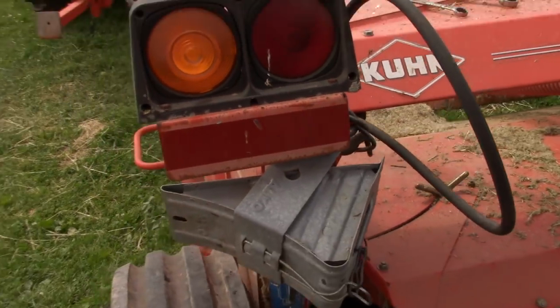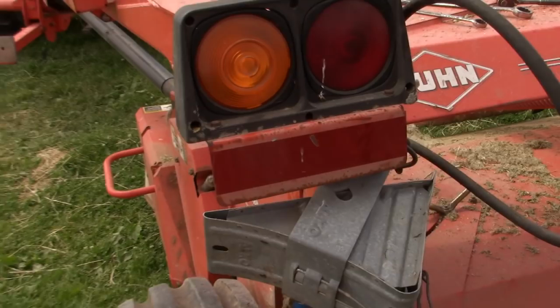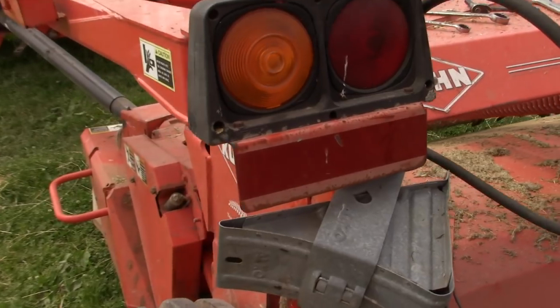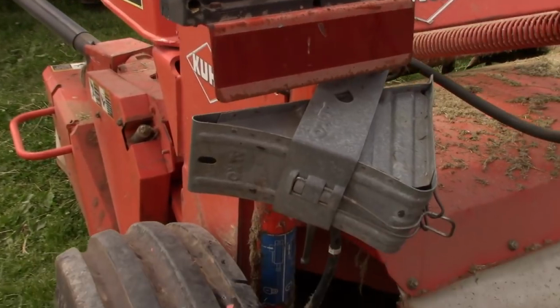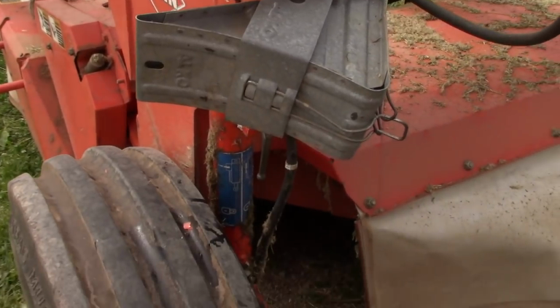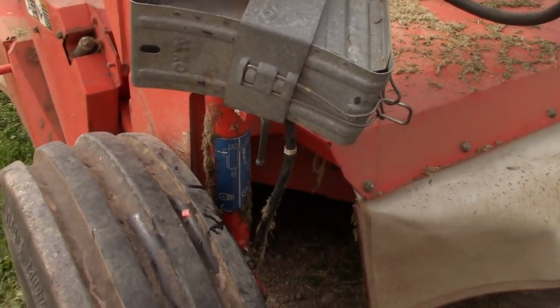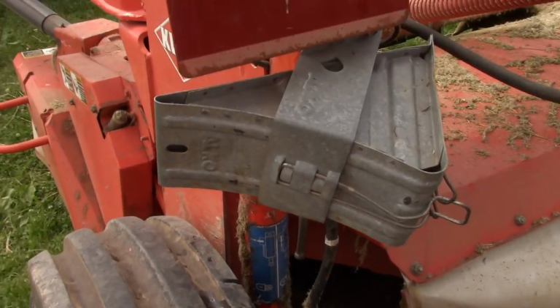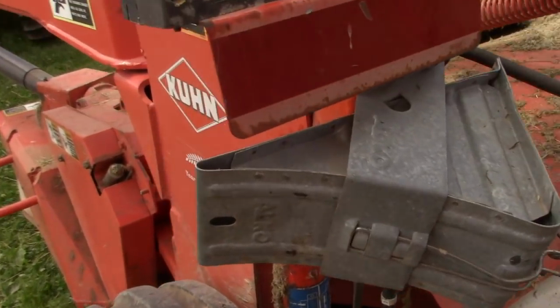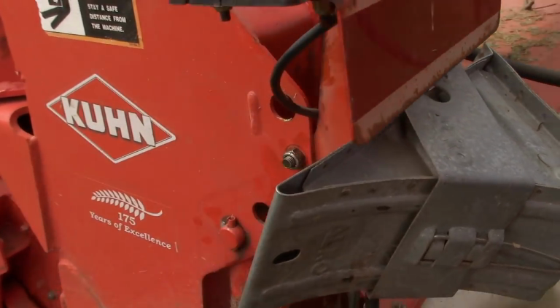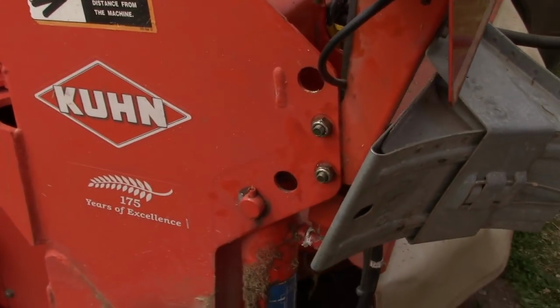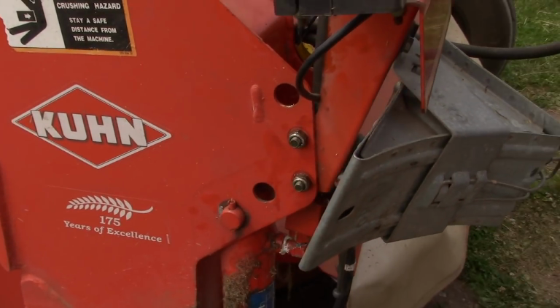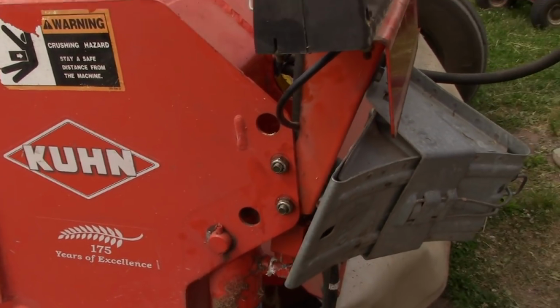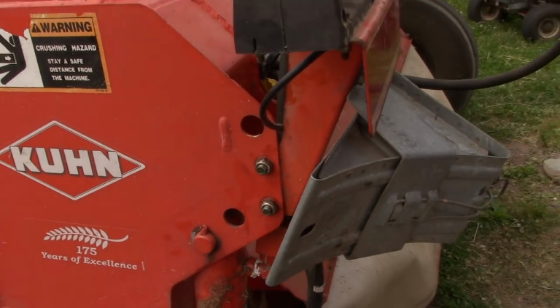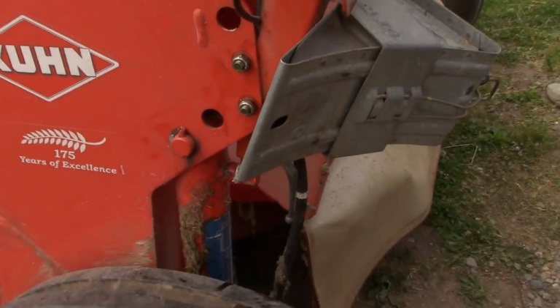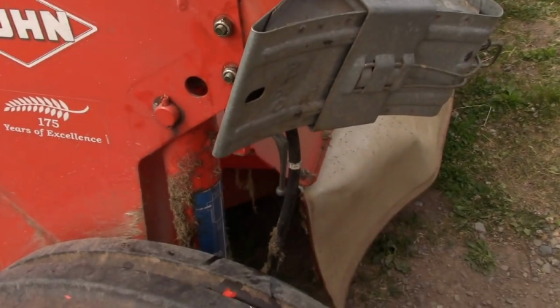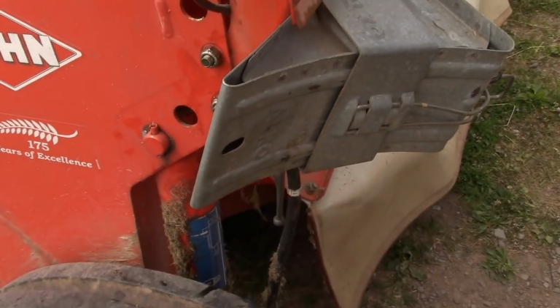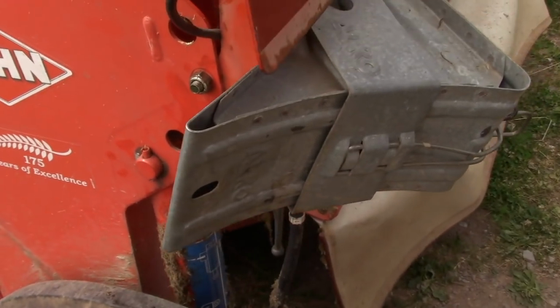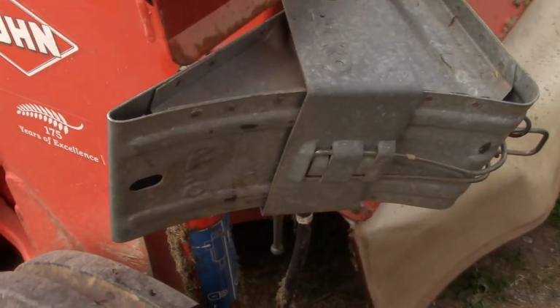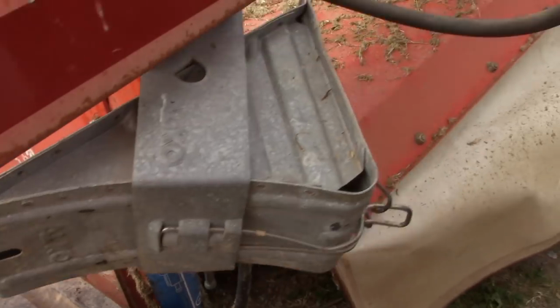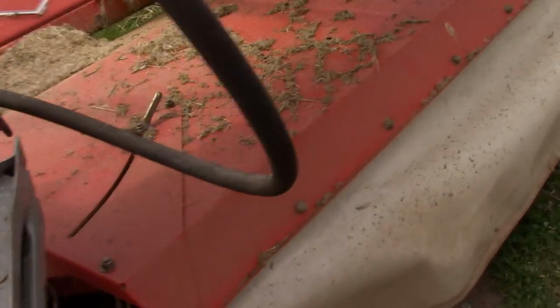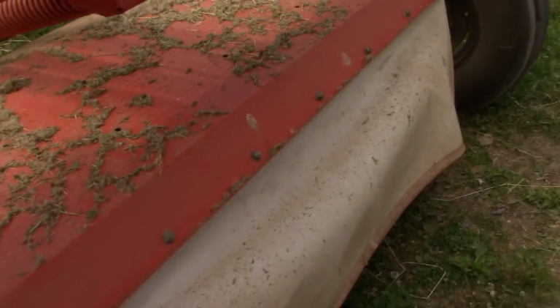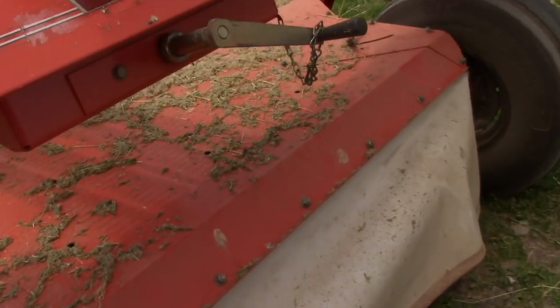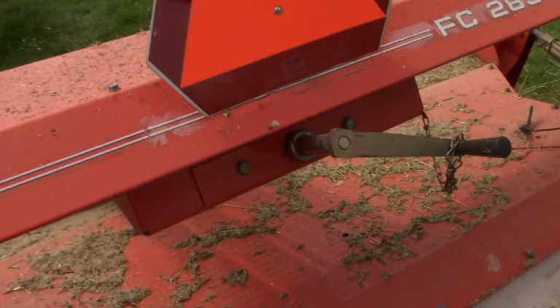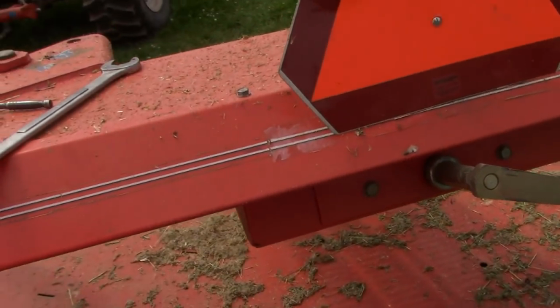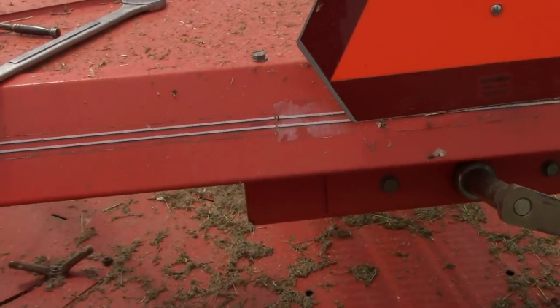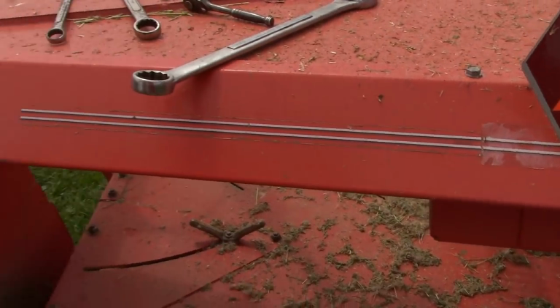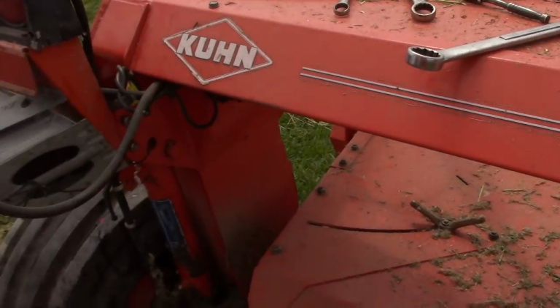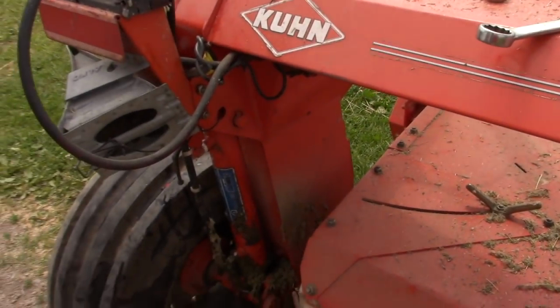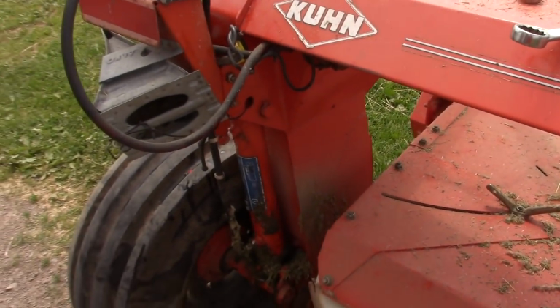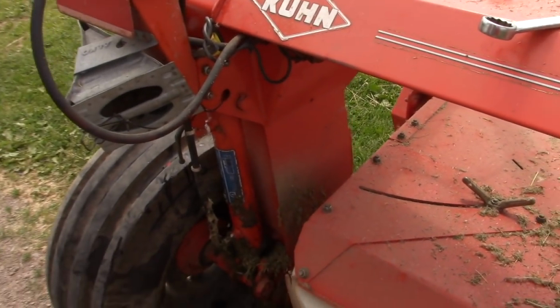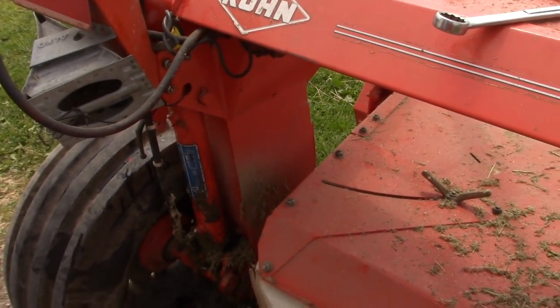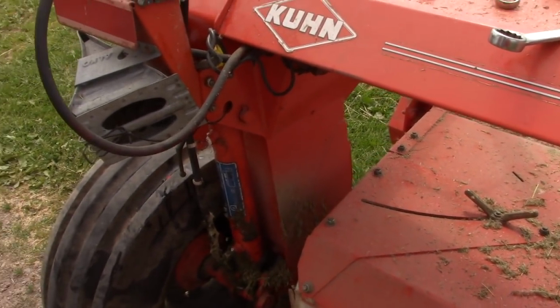Alright, all back together and hopefully not leaking anymore. I'll just clean that off so we'll be able to see if it is leaking. Put the rest of the tools away.